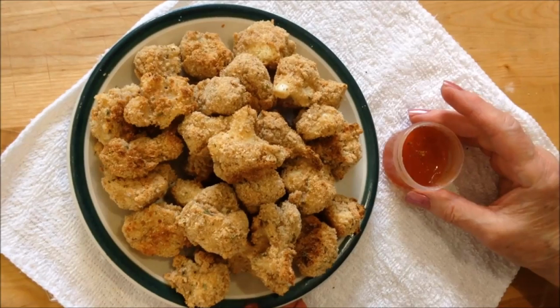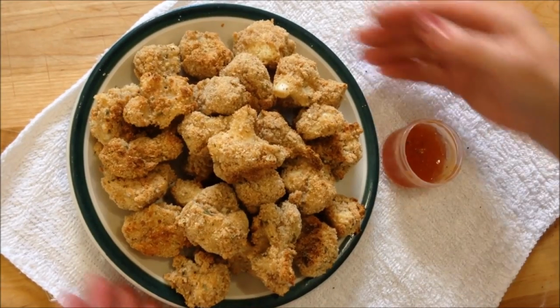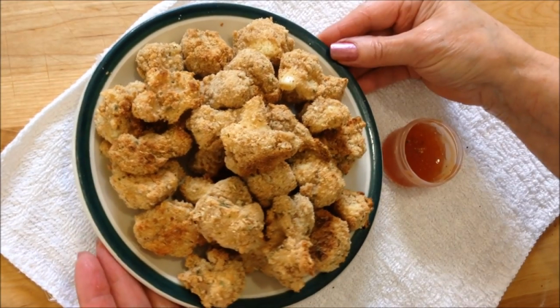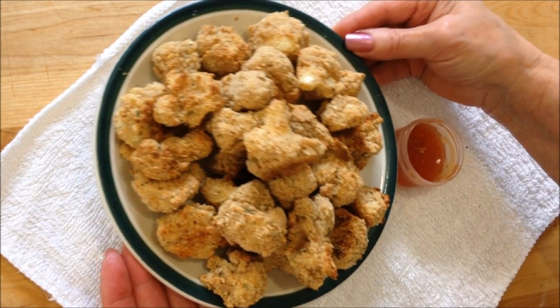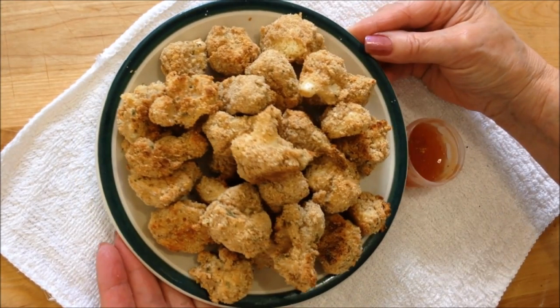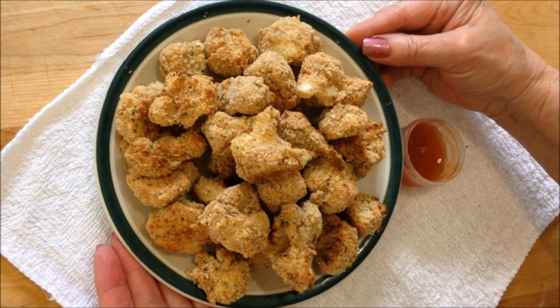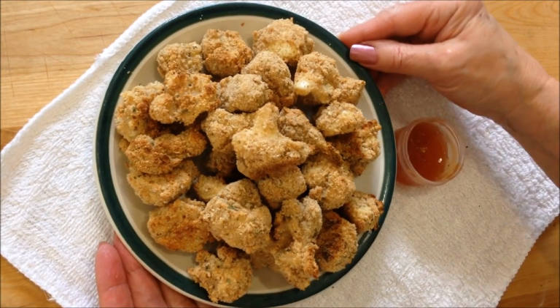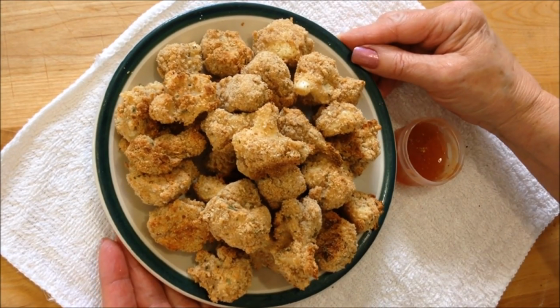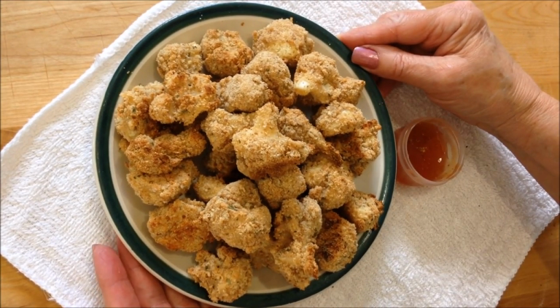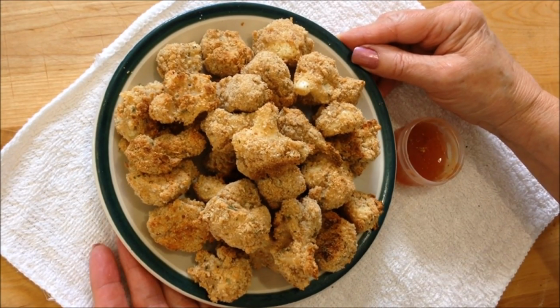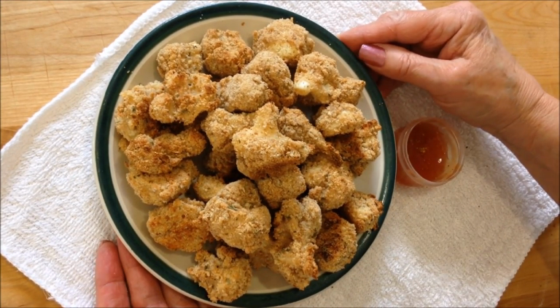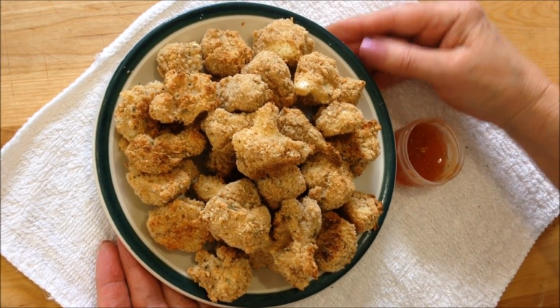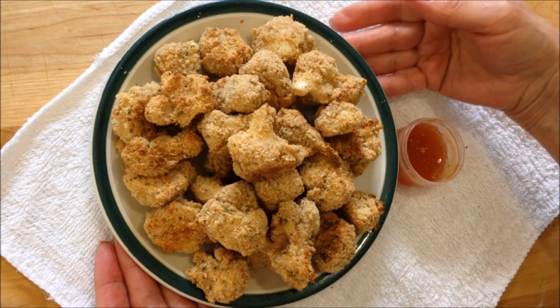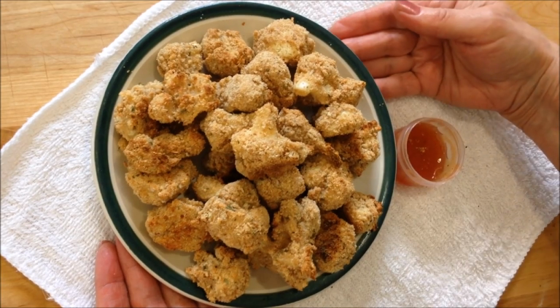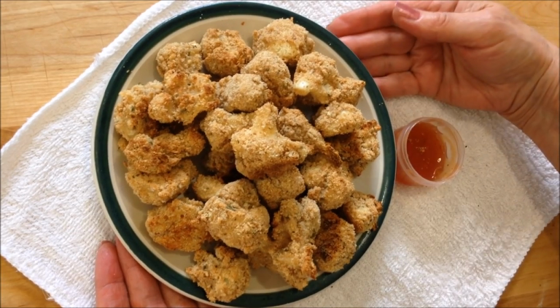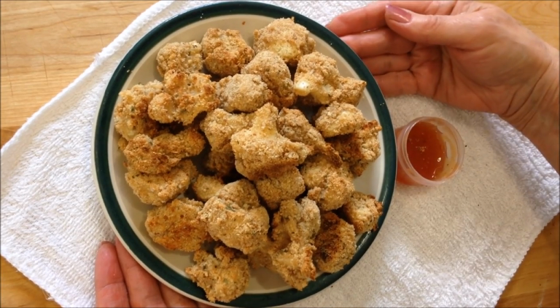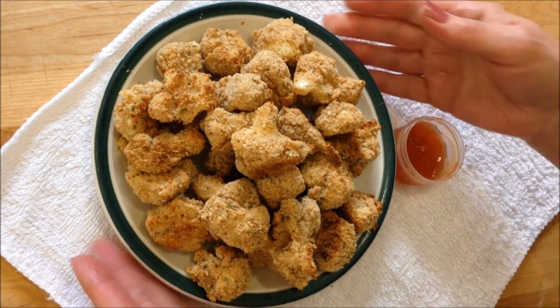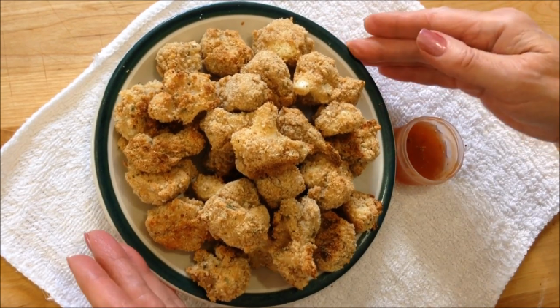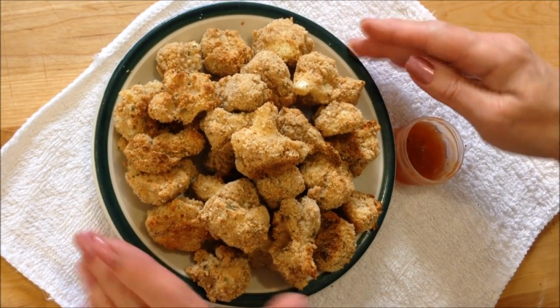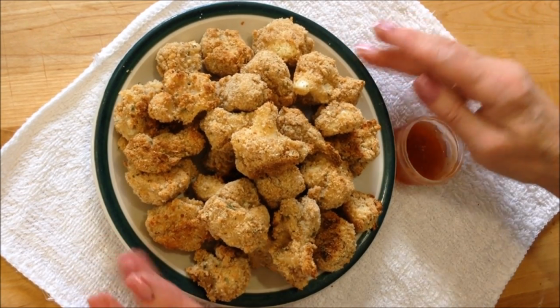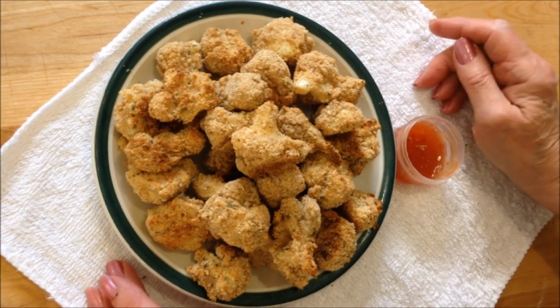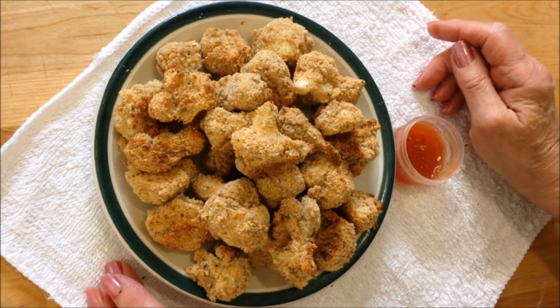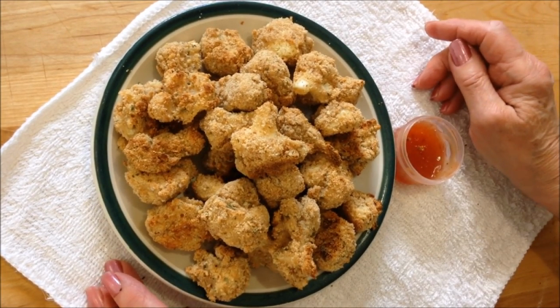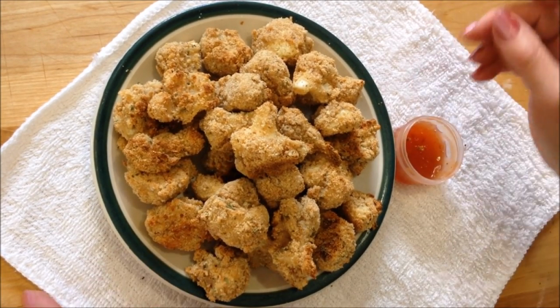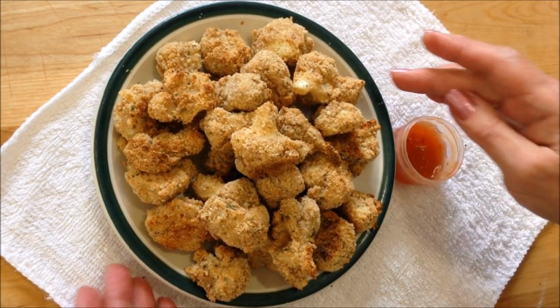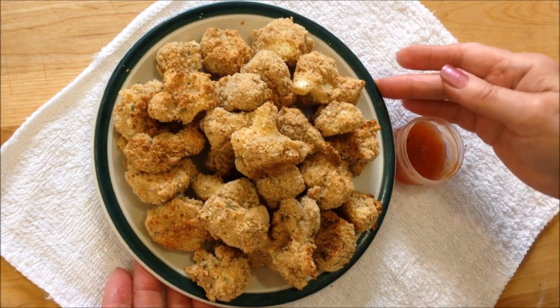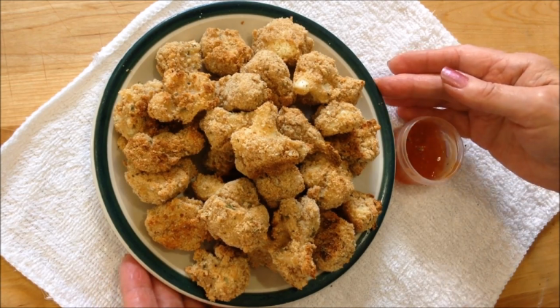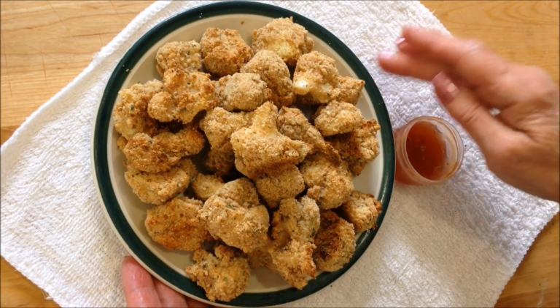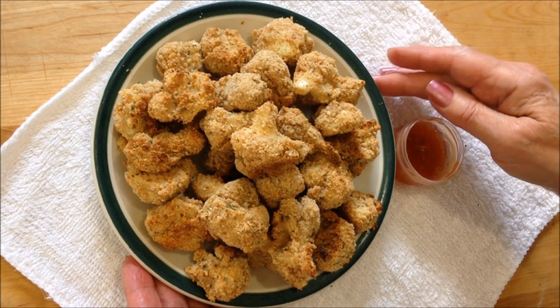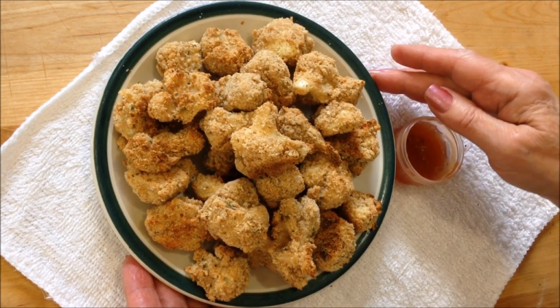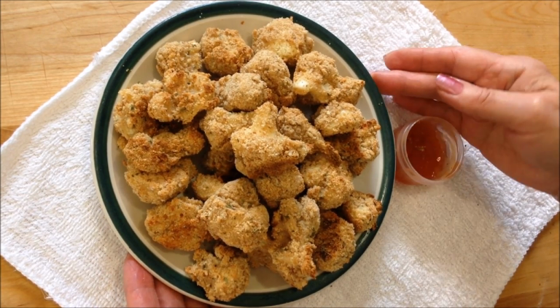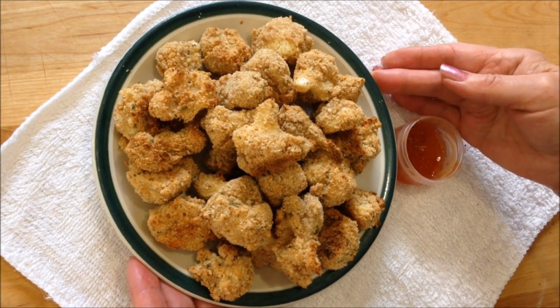Hi everyone, this is Emmy. Today I'm making some baked cauliflower bites. You could use broccoli, carrots, any vegetables to get your children to eat some vegetables. These are low calorie and very, very easy to make.